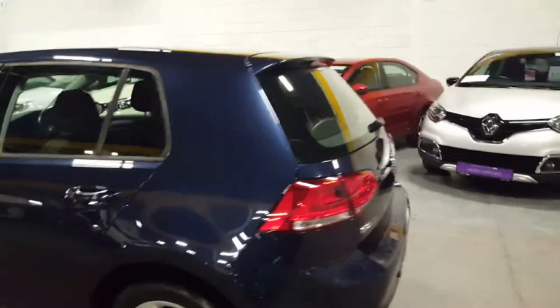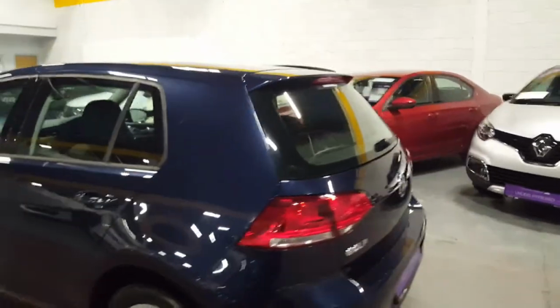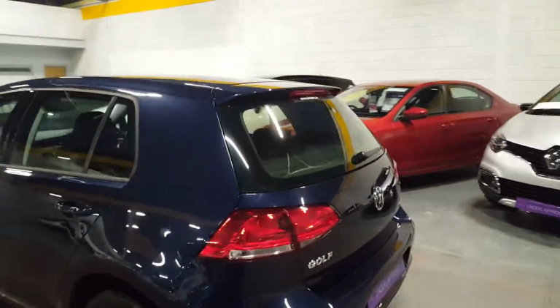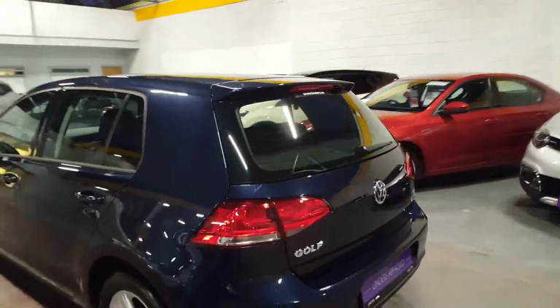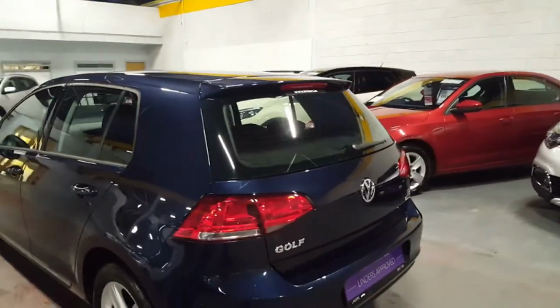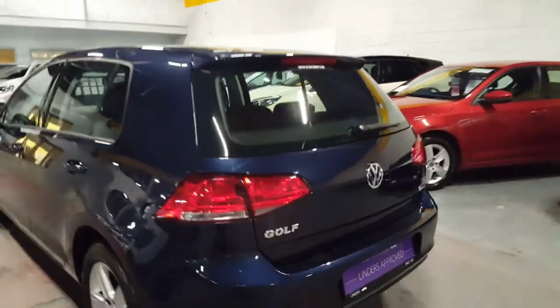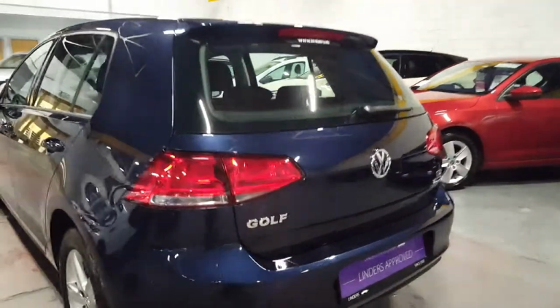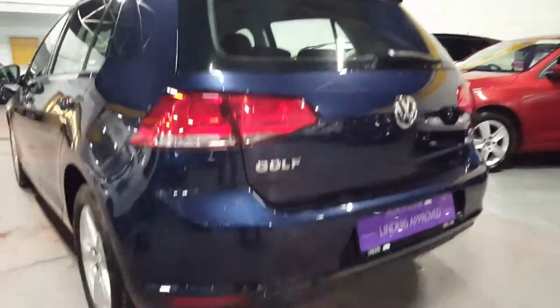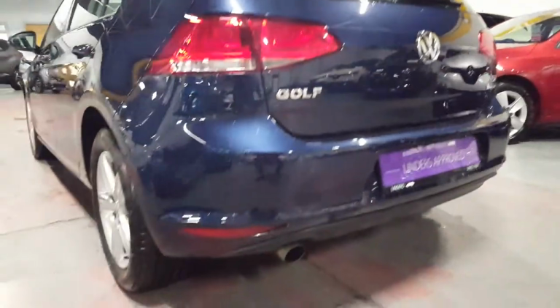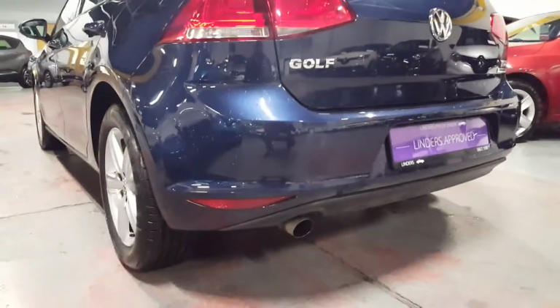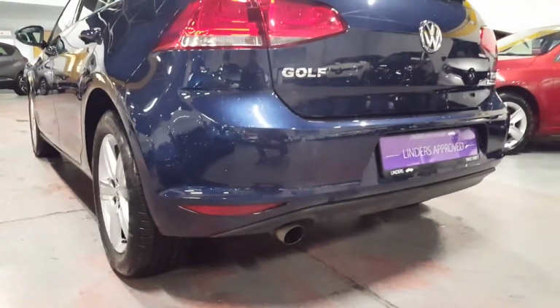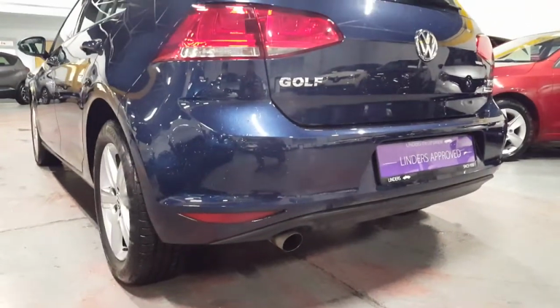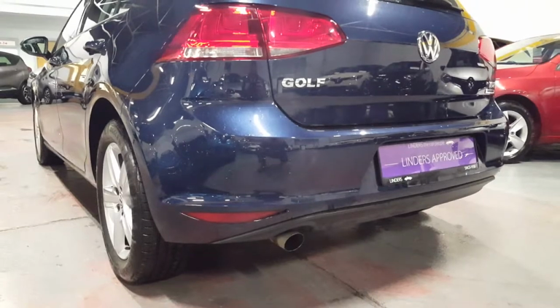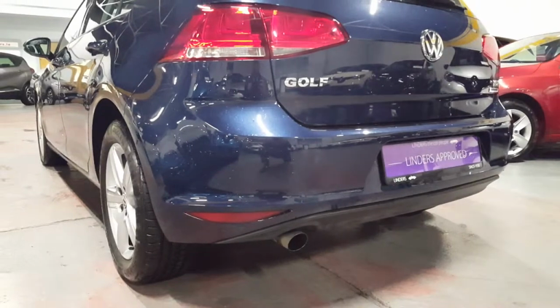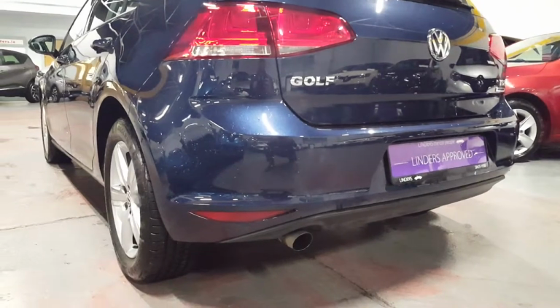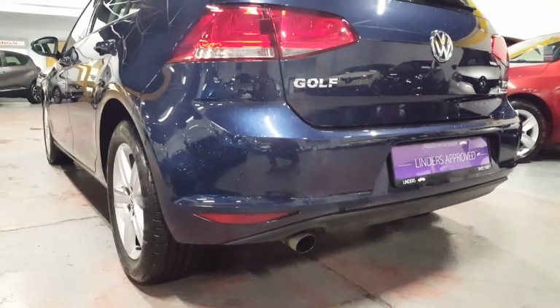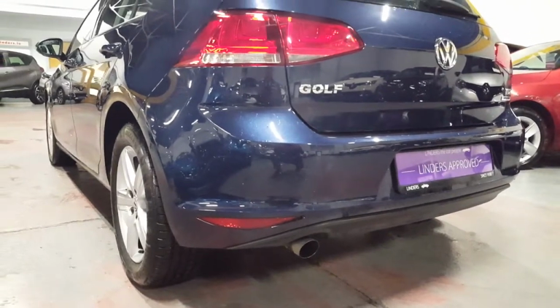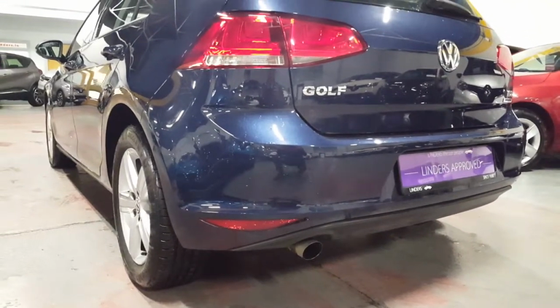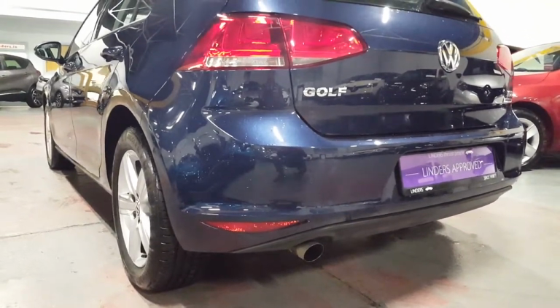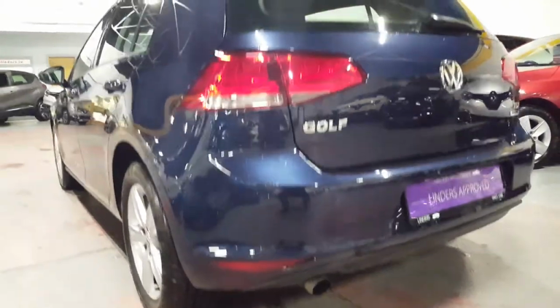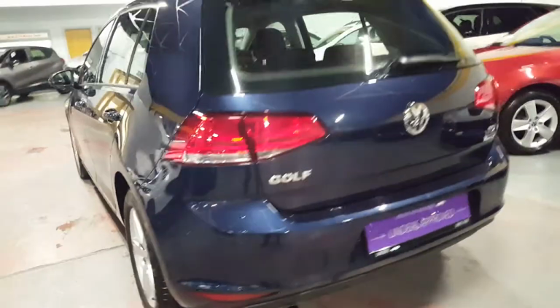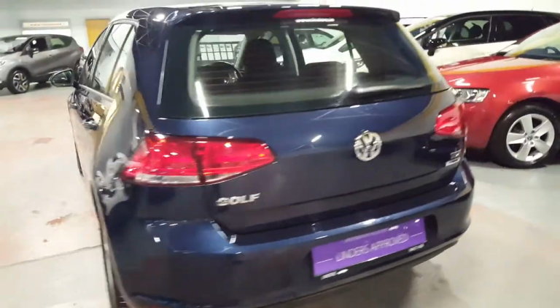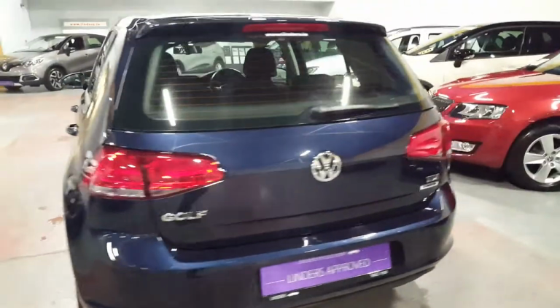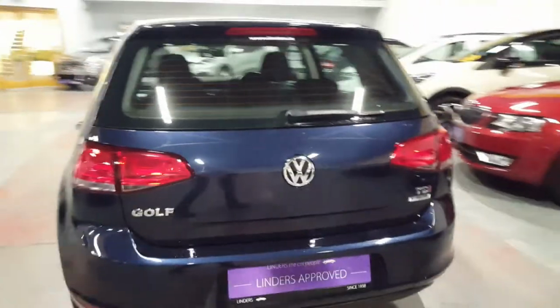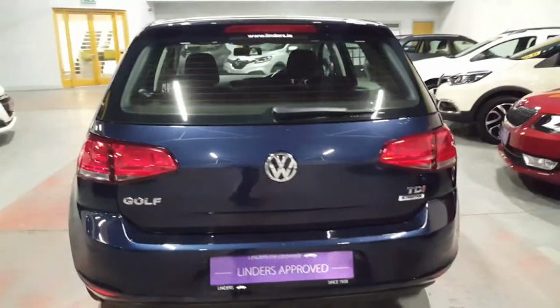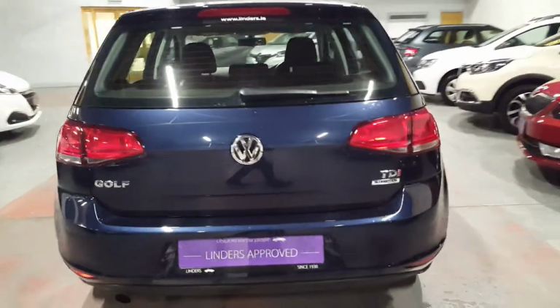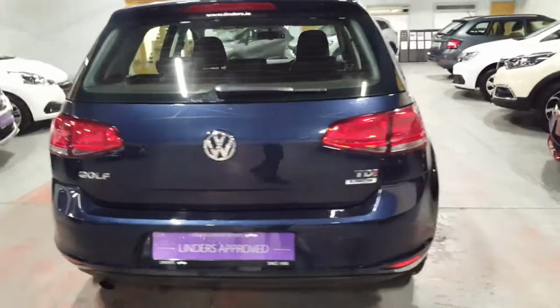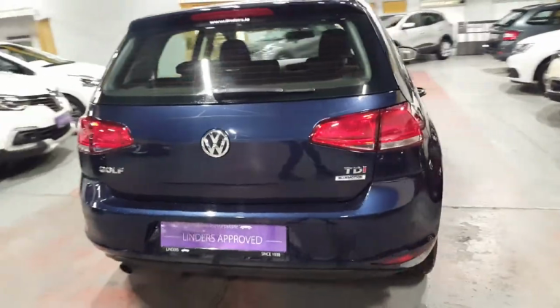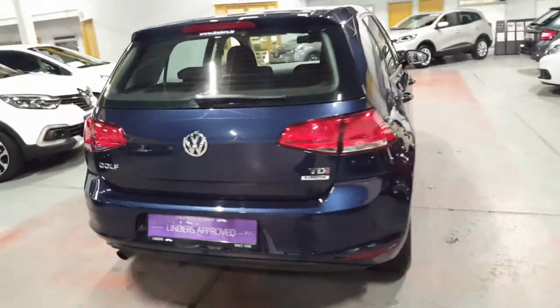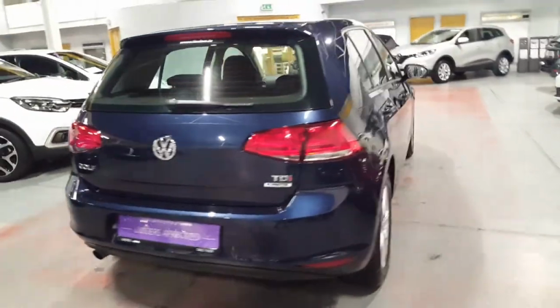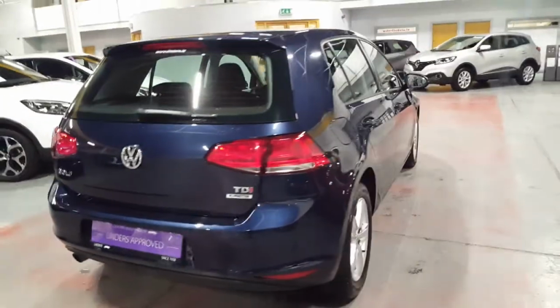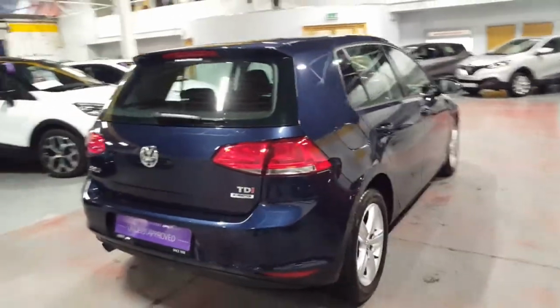Nice little factory fitted spoiler there. We've got factory fitted rear park sensors accompanied by front park sensors as well. This is the BlueMotion model which is a 1.6 diesel.